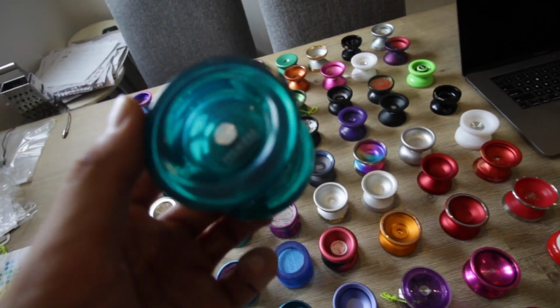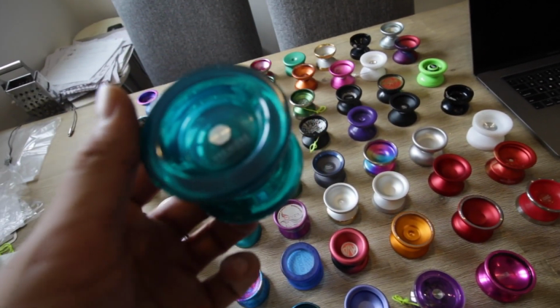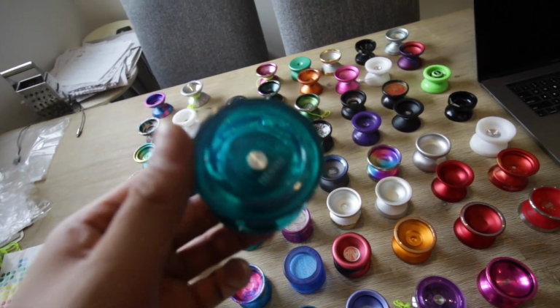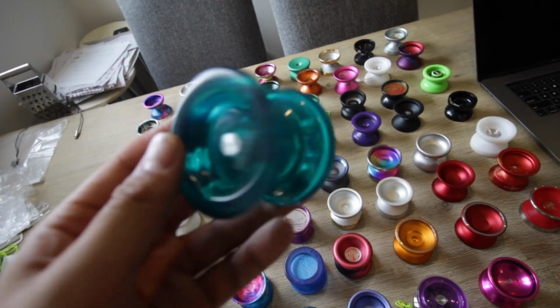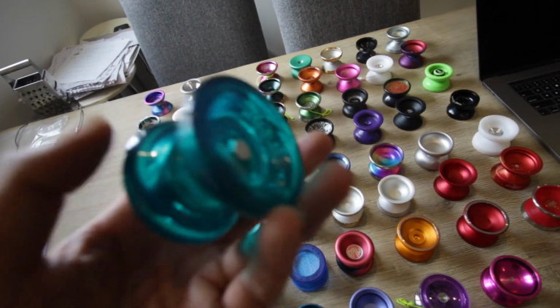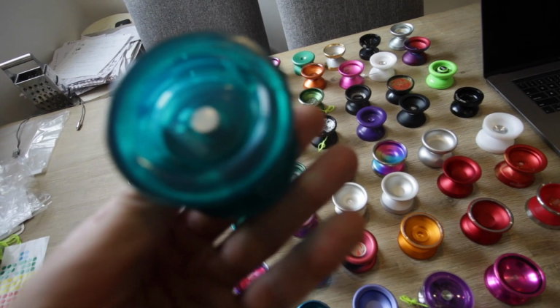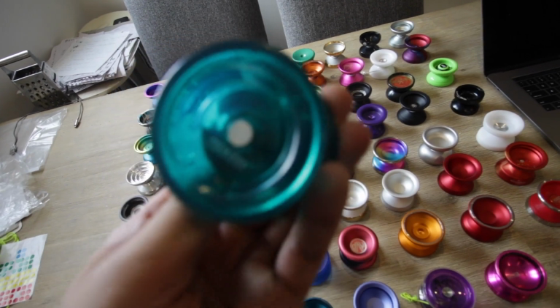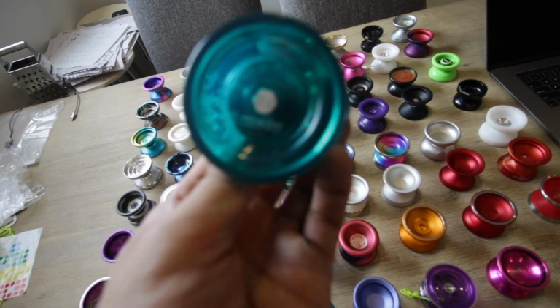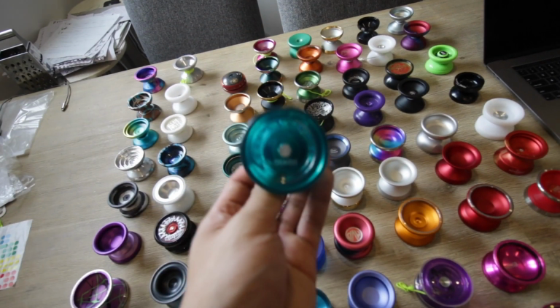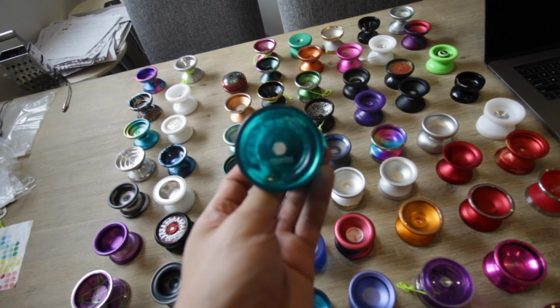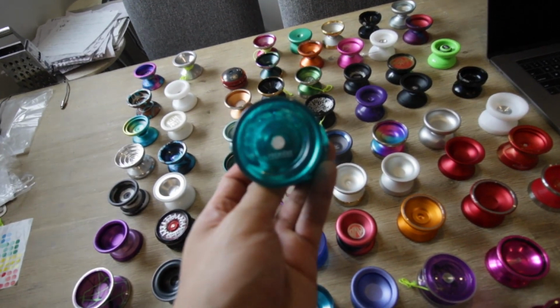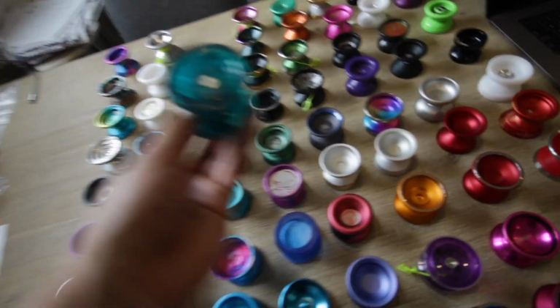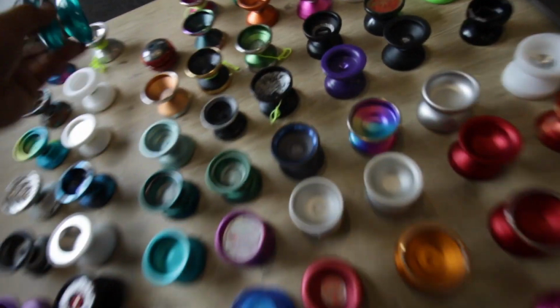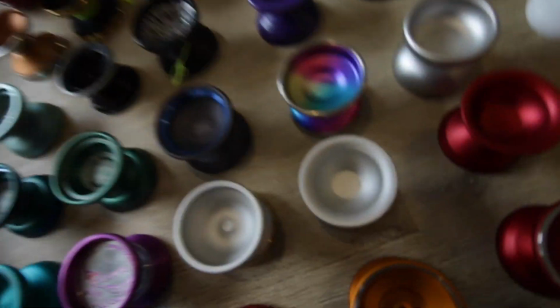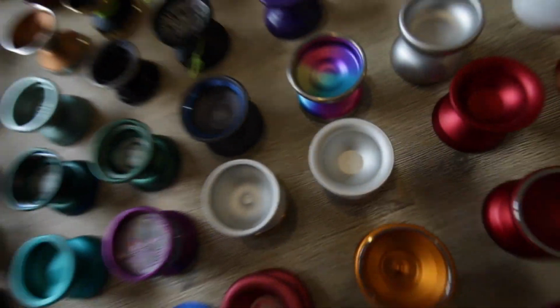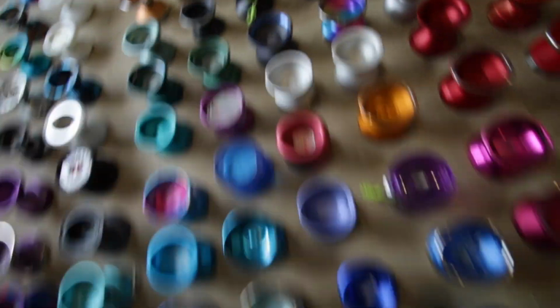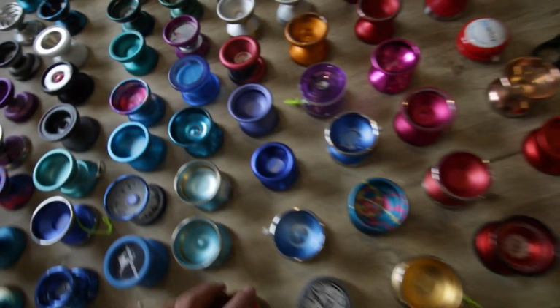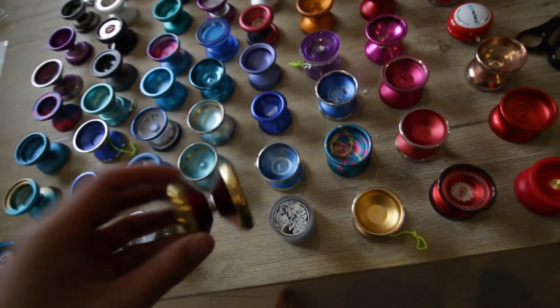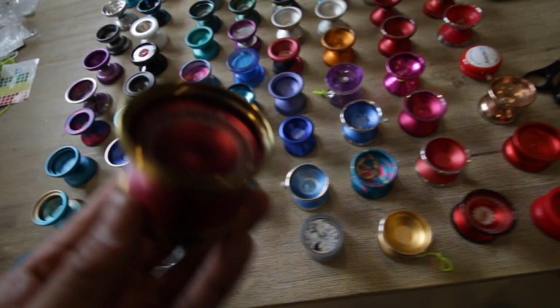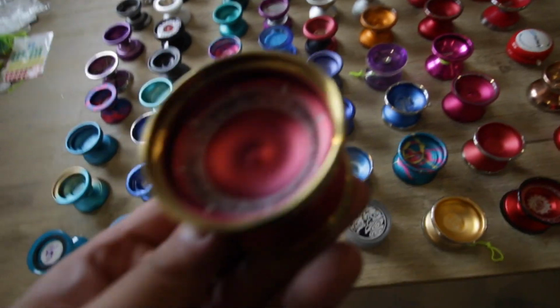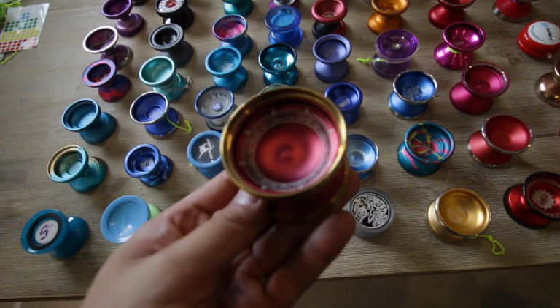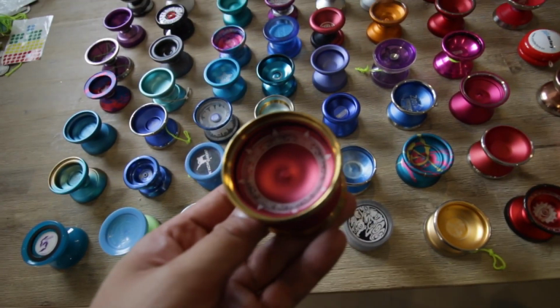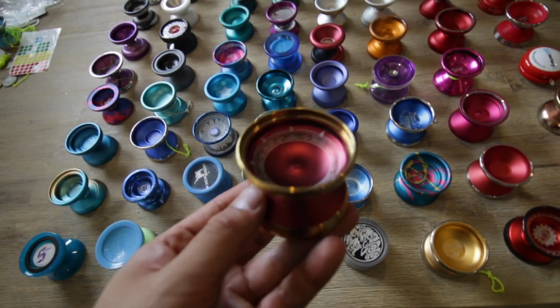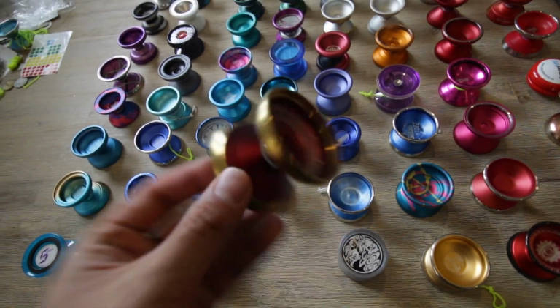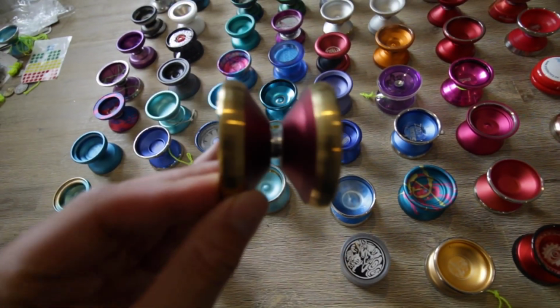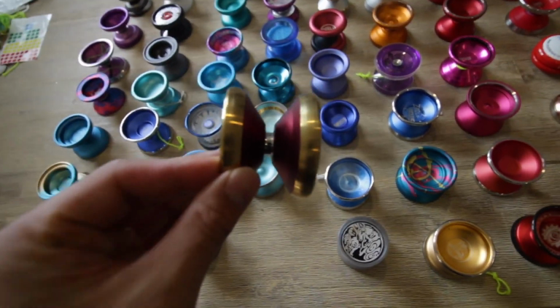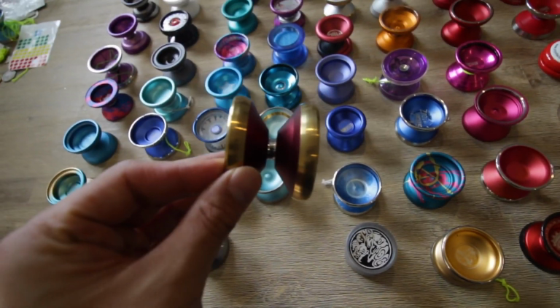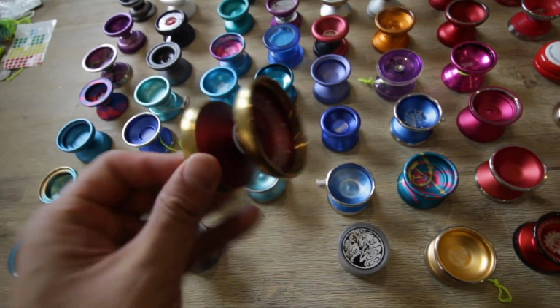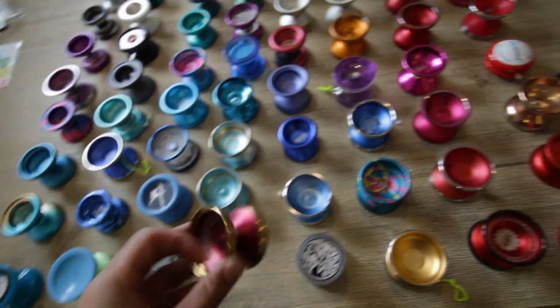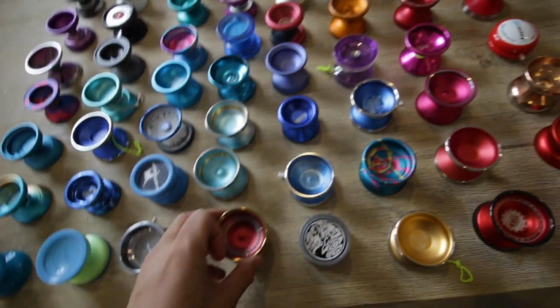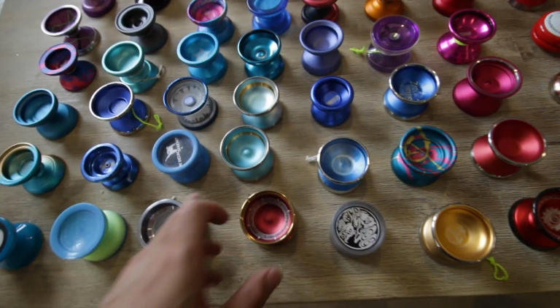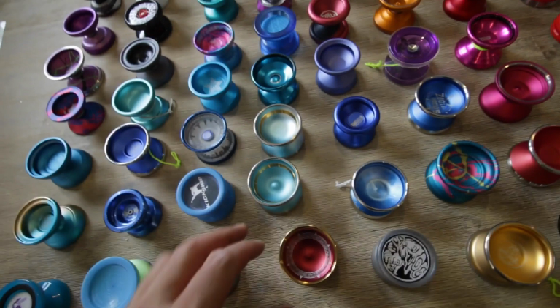Premiere — it's got that translucent blue color. This is the Premiere. Oh, this was a solid yo-yo. Throw Revolution Trident. Oh man.